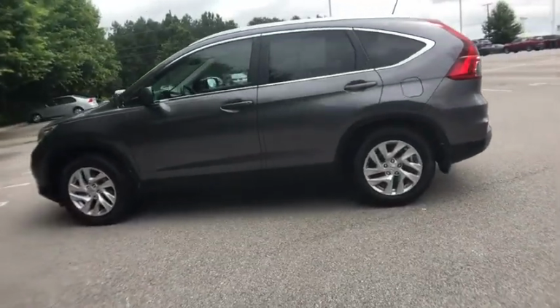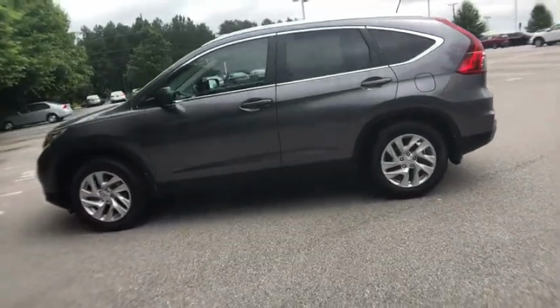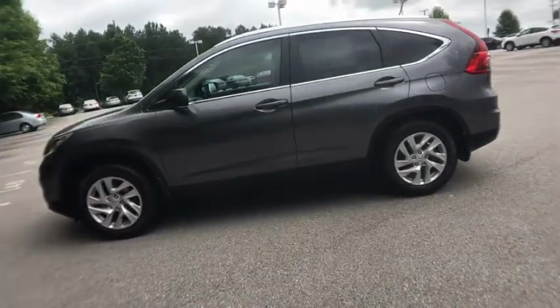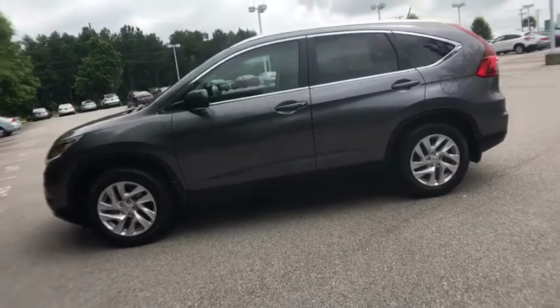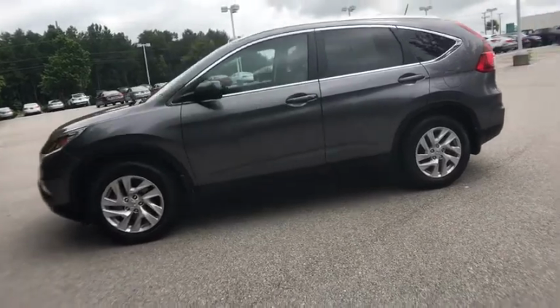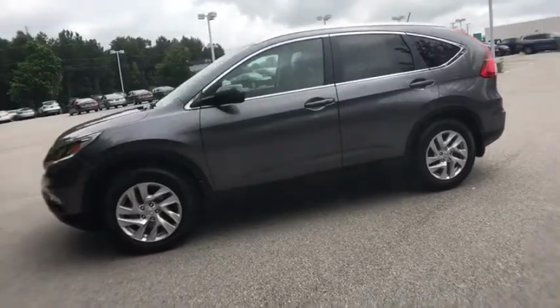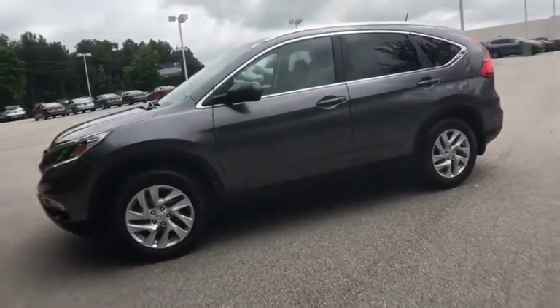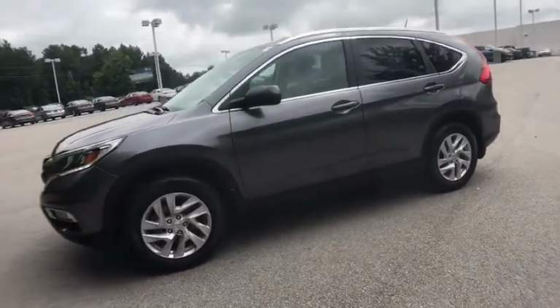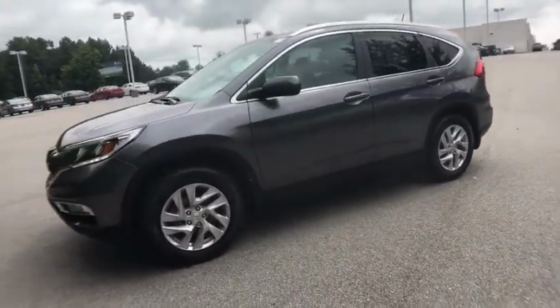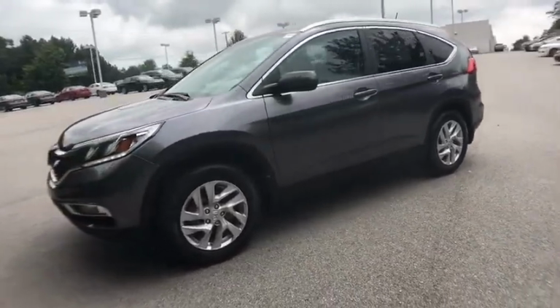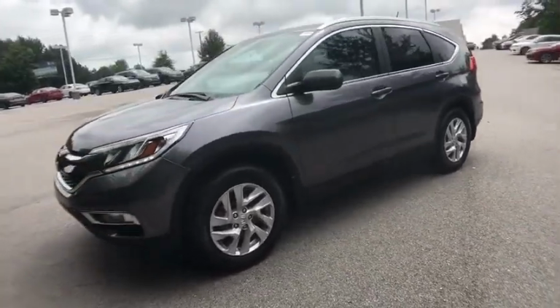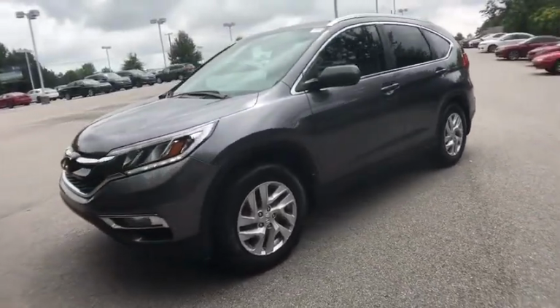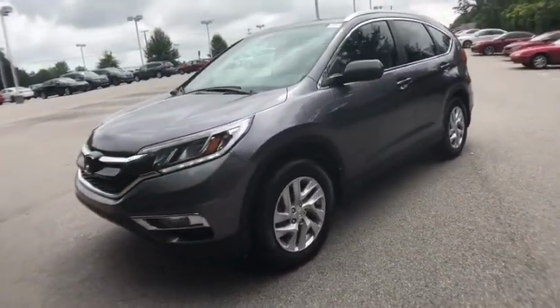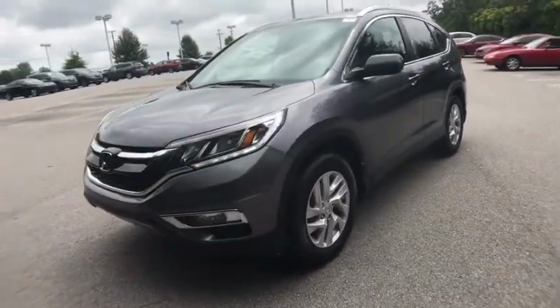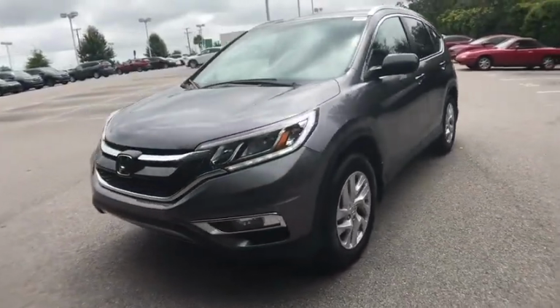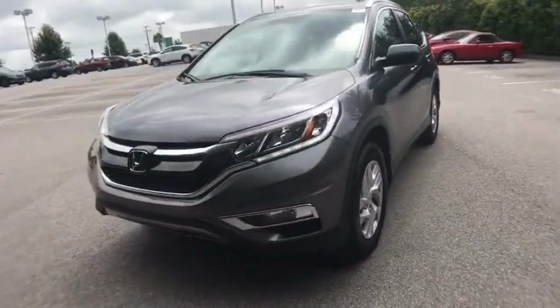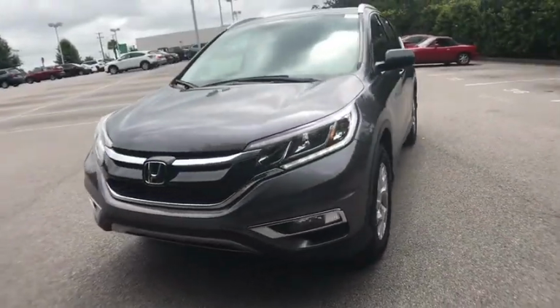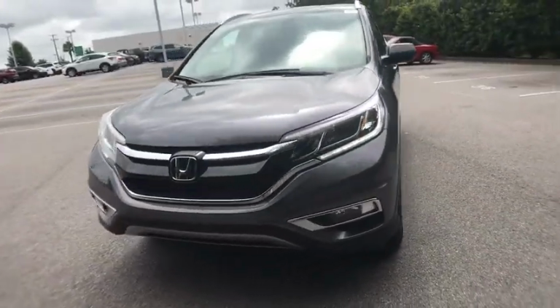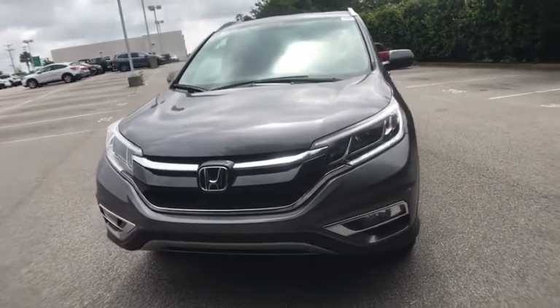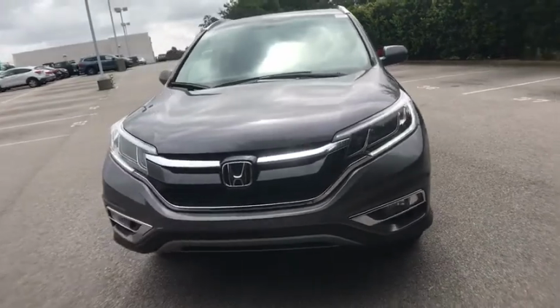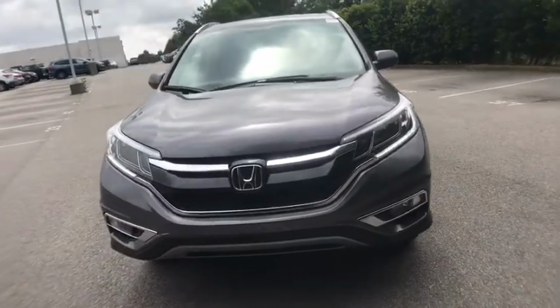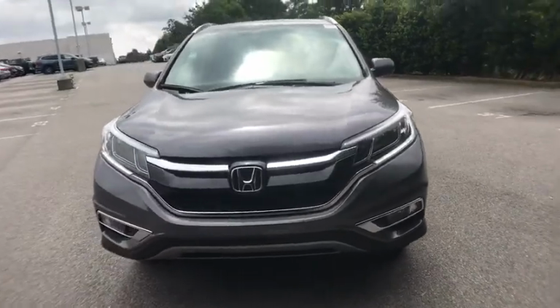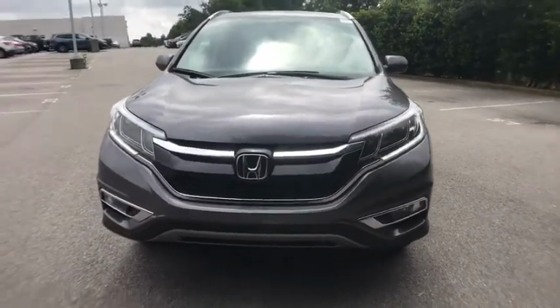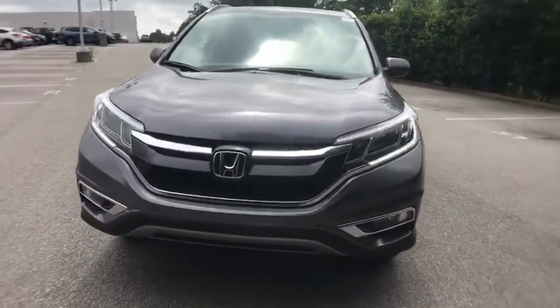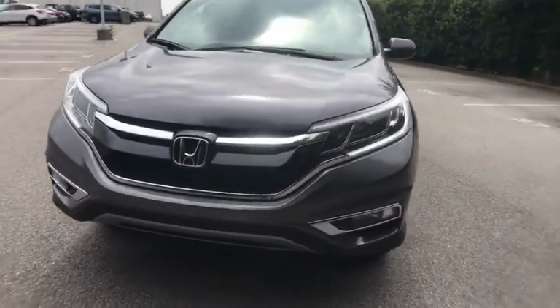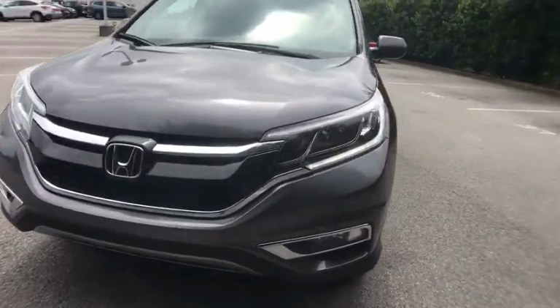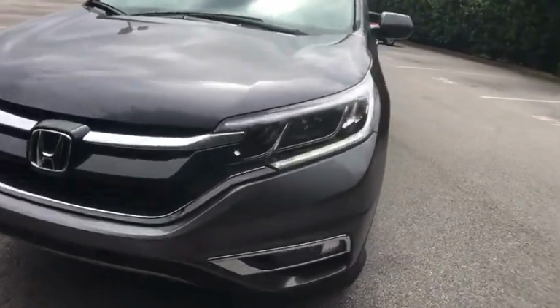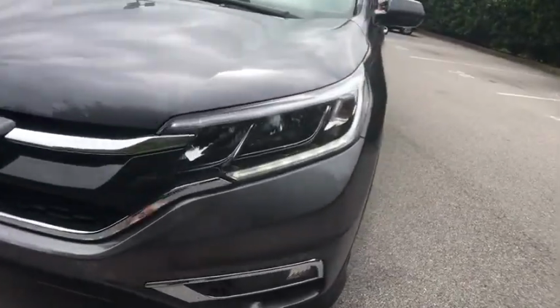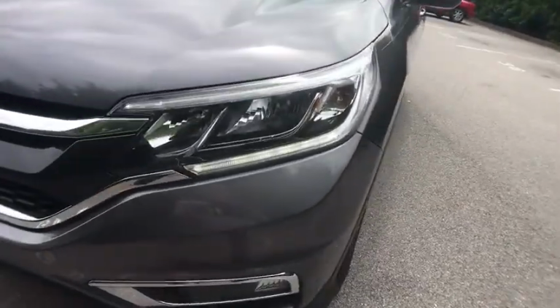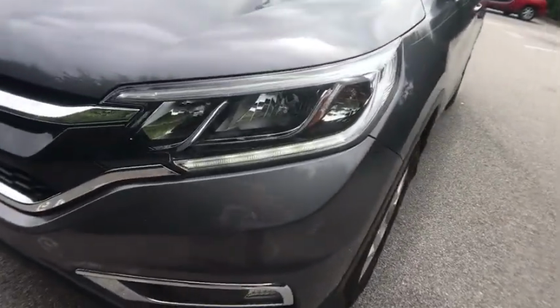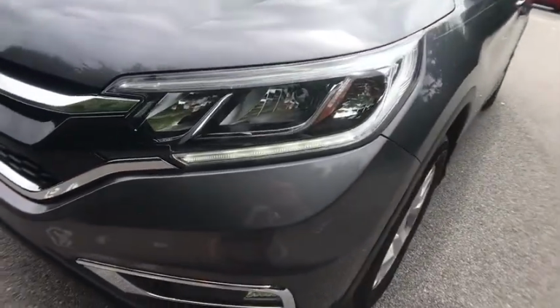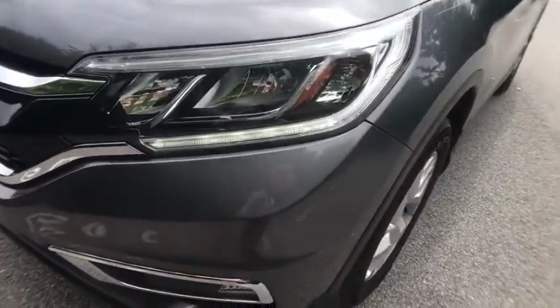dual airbags, alloy wheels, power steering, four-wheel disc brakes, fog lights, compass, electronic stability control, security system, CD player, power windows,